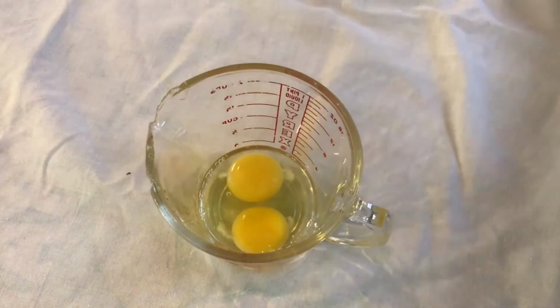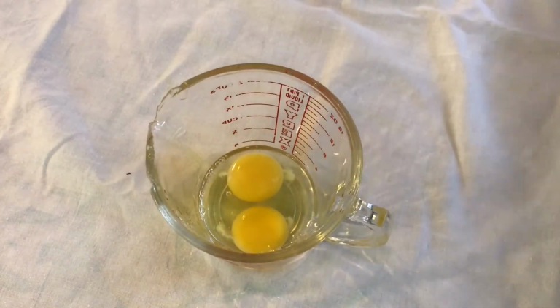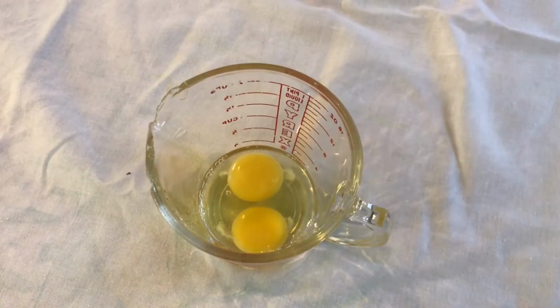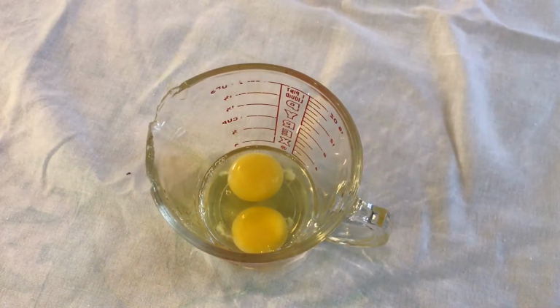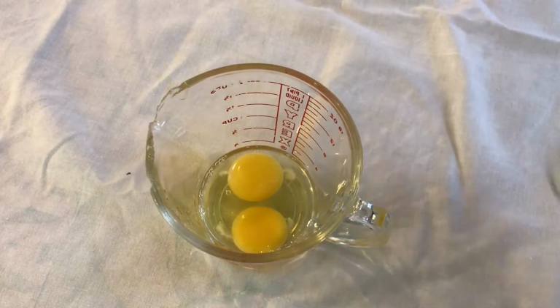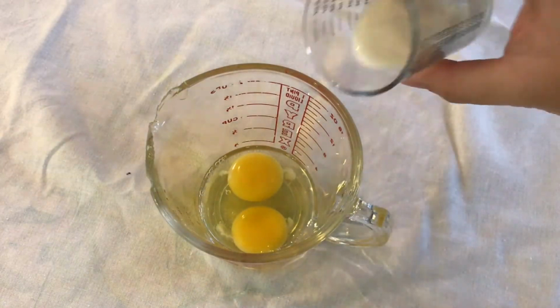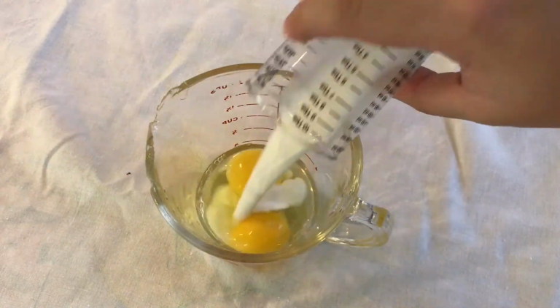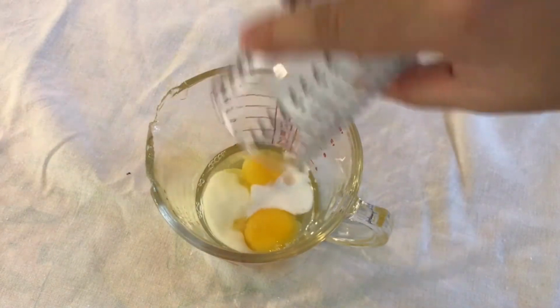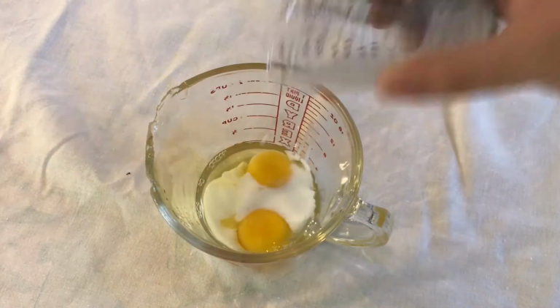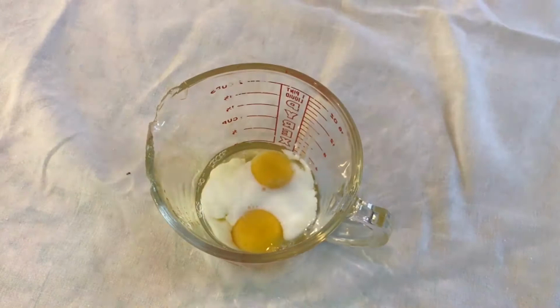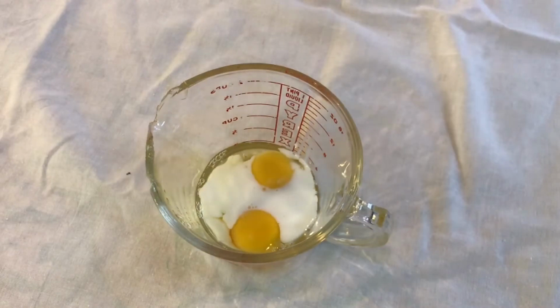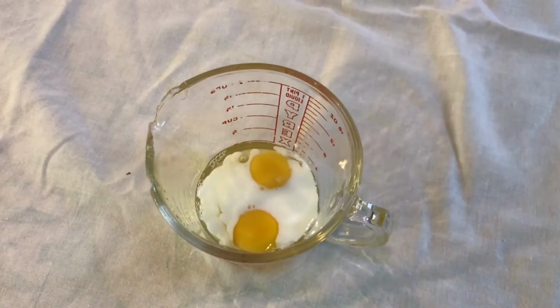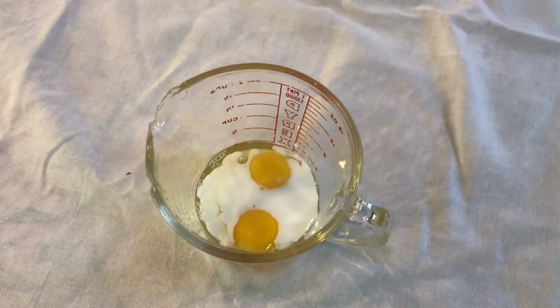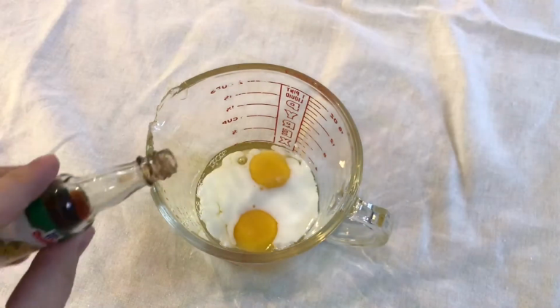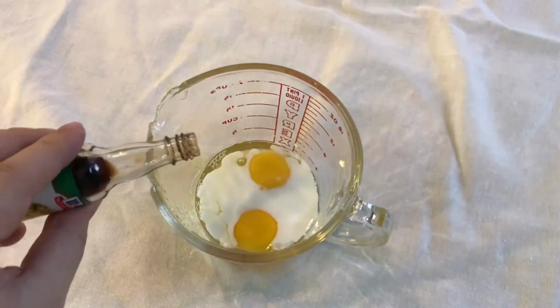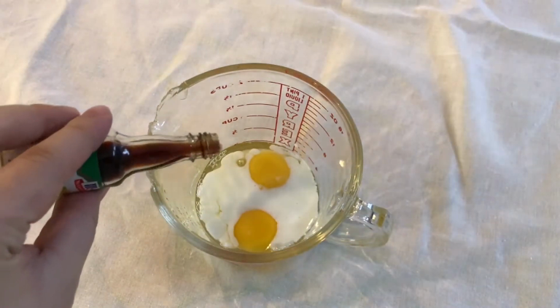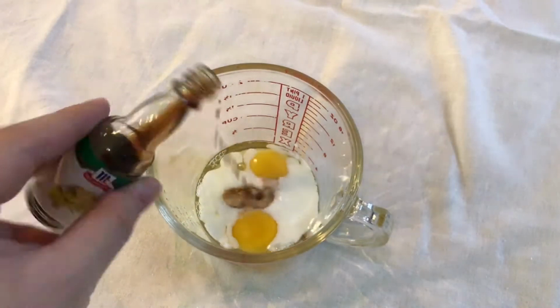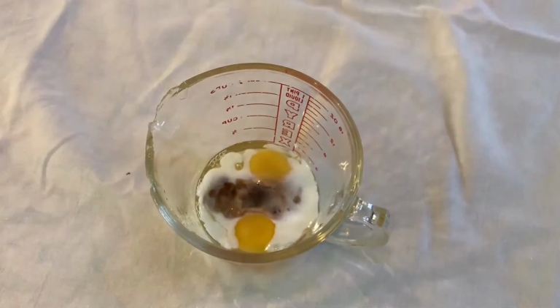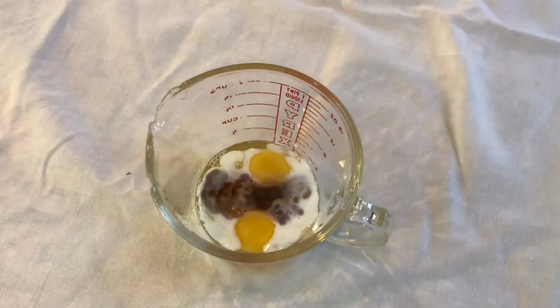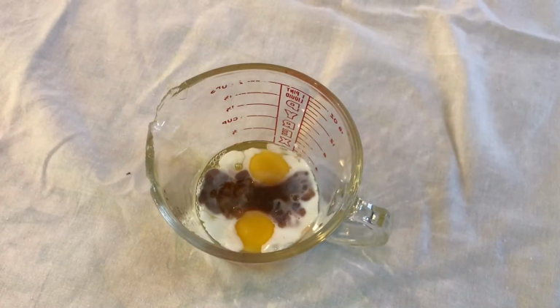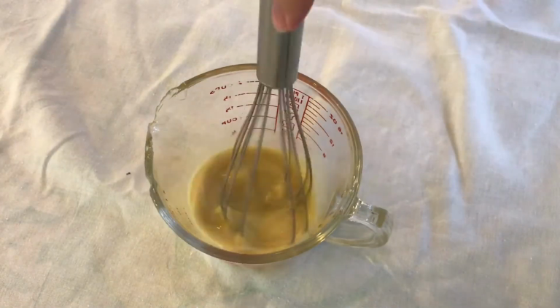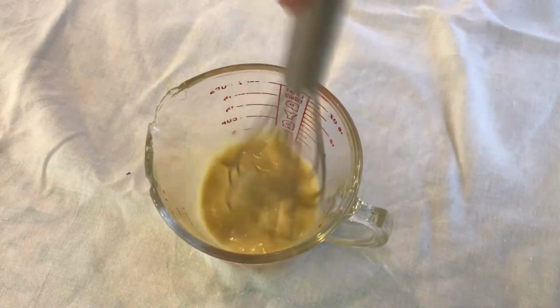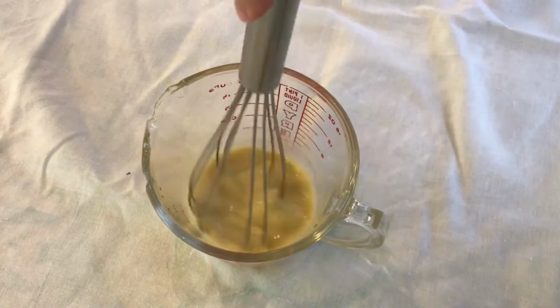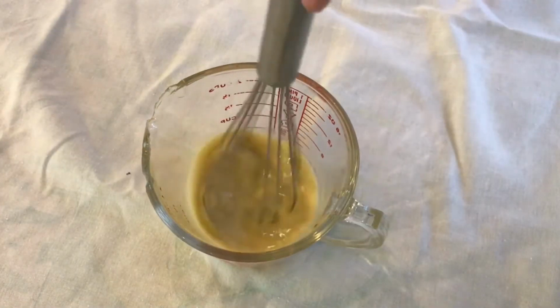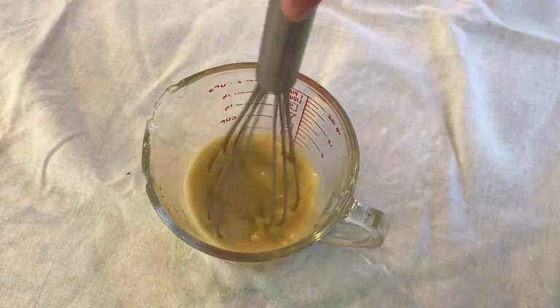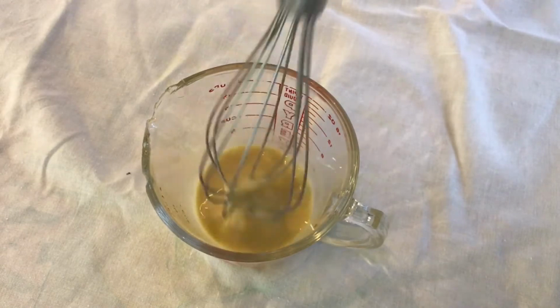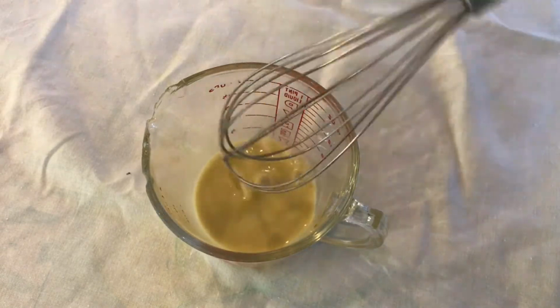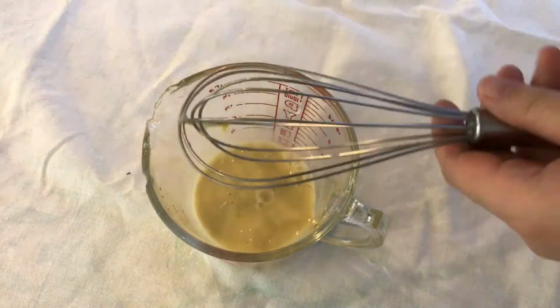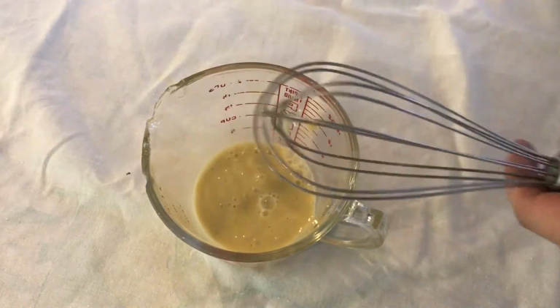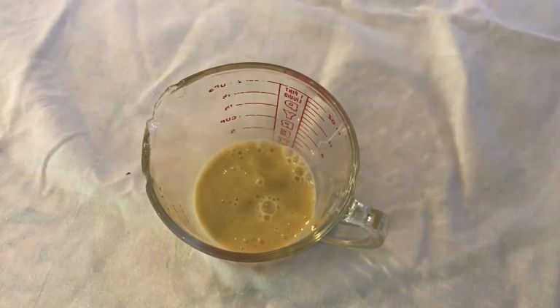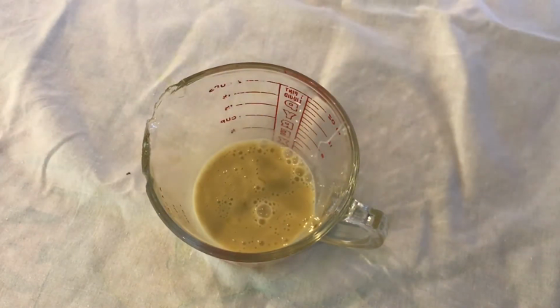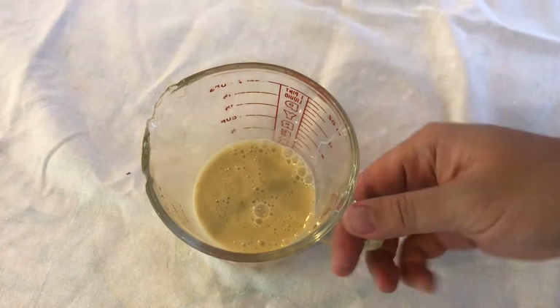Place the egg and egg yolk in a cup, the milk, some of the vanilla, and make sure to whisk it well. And set that aside for now.